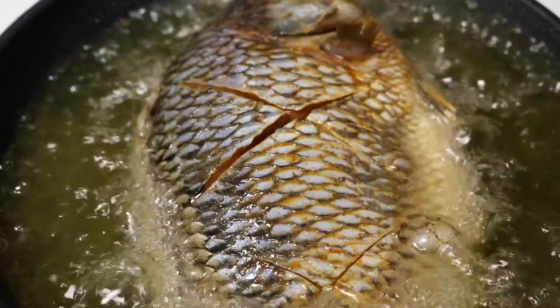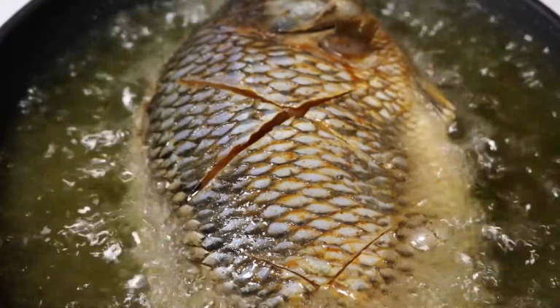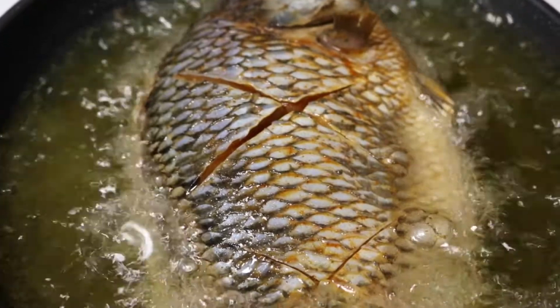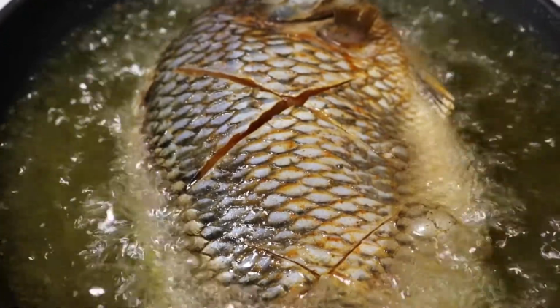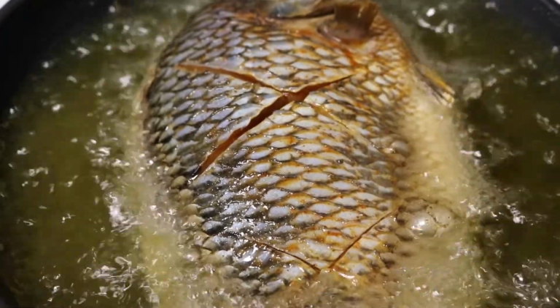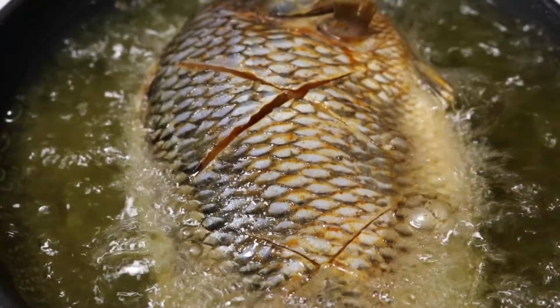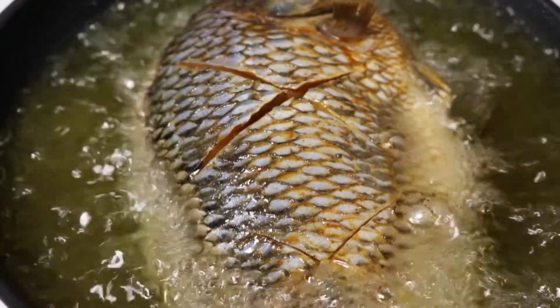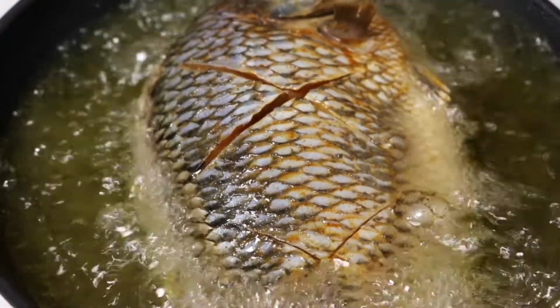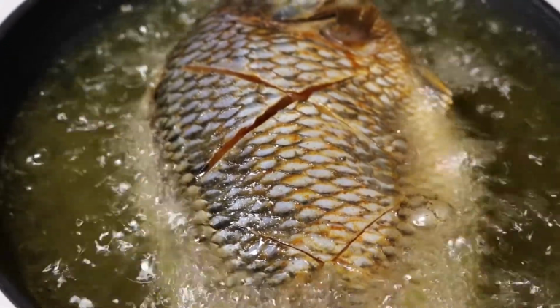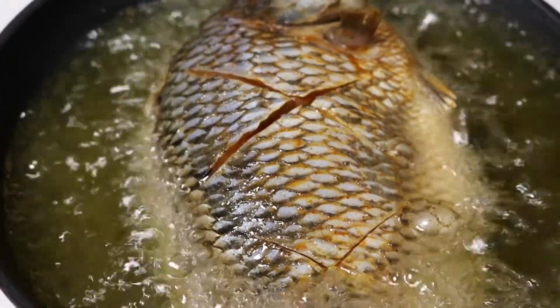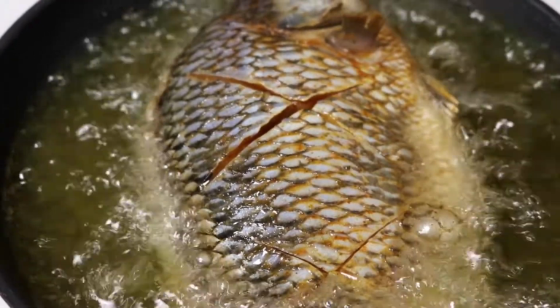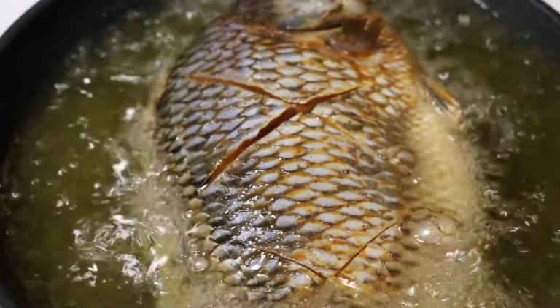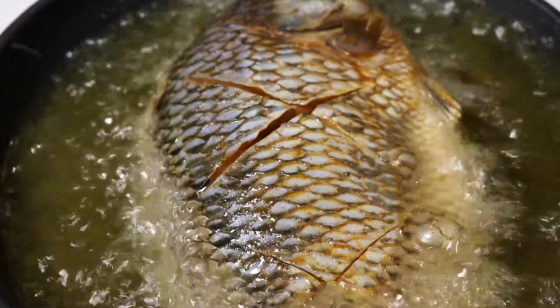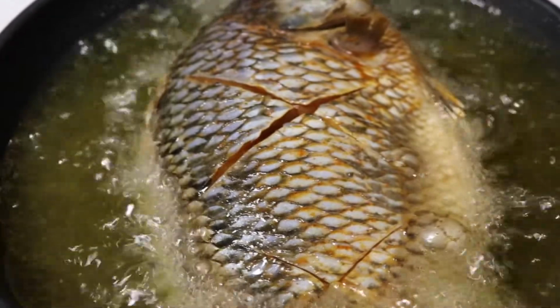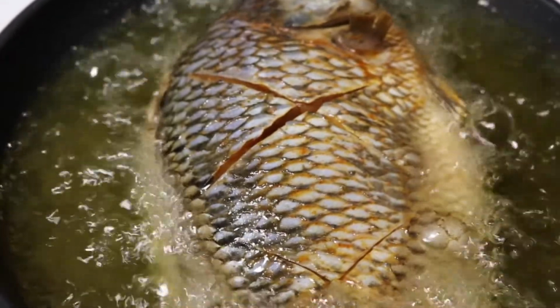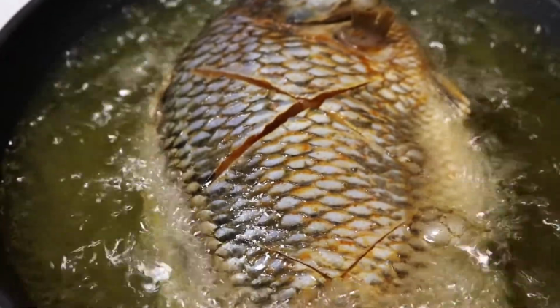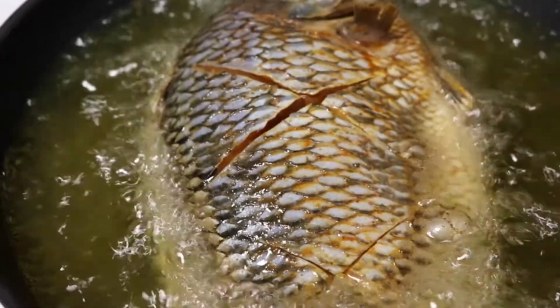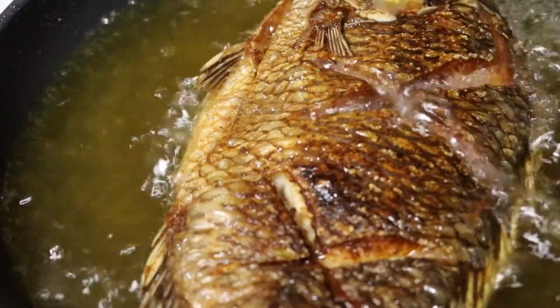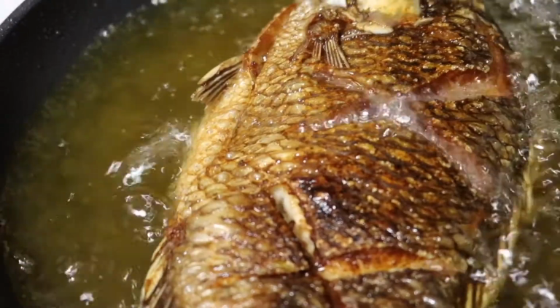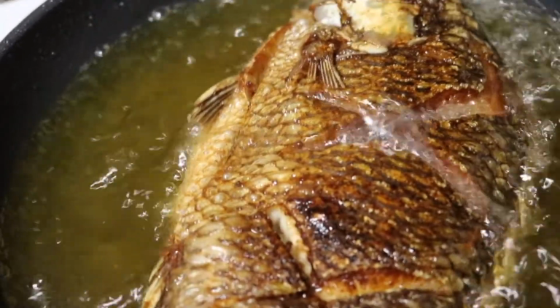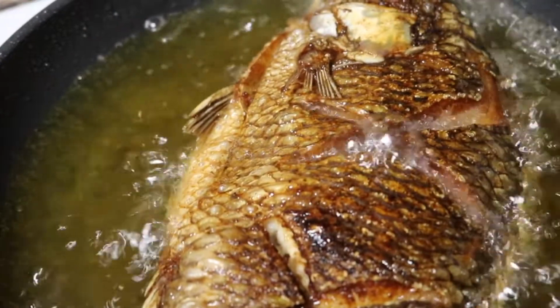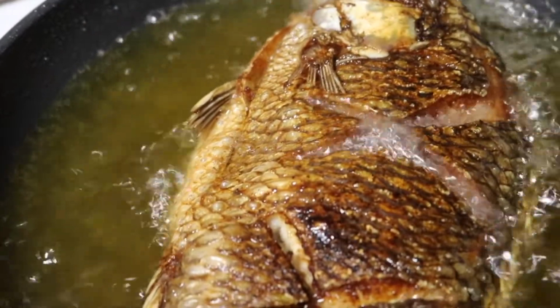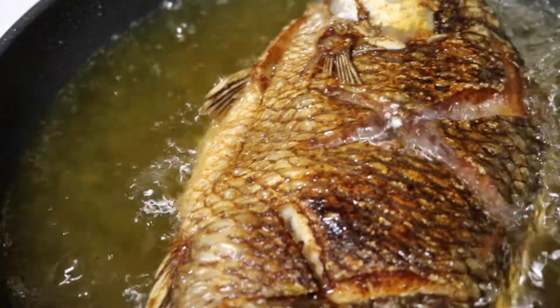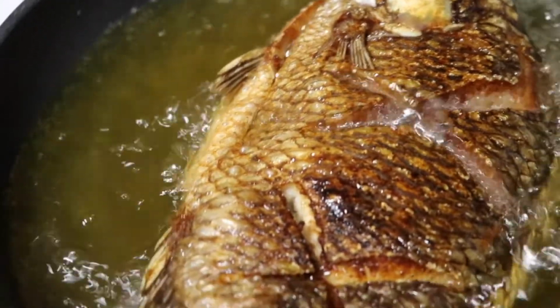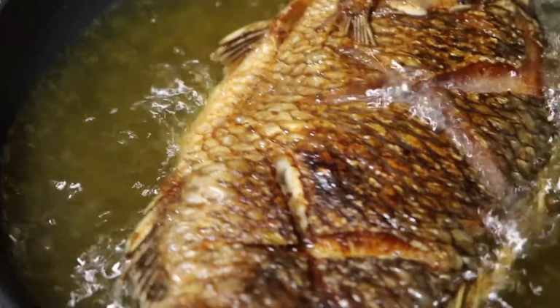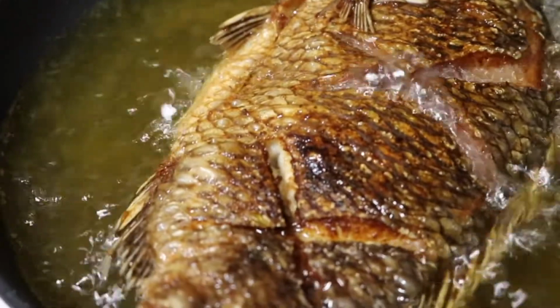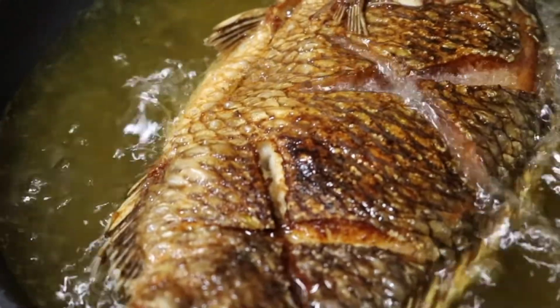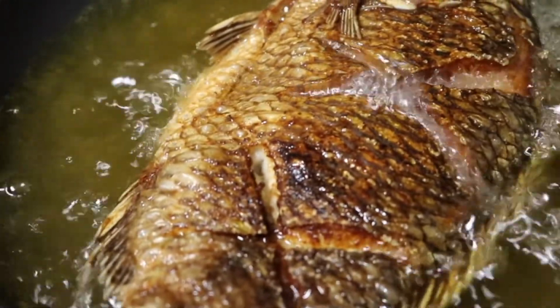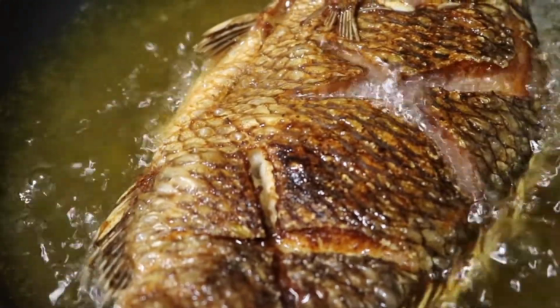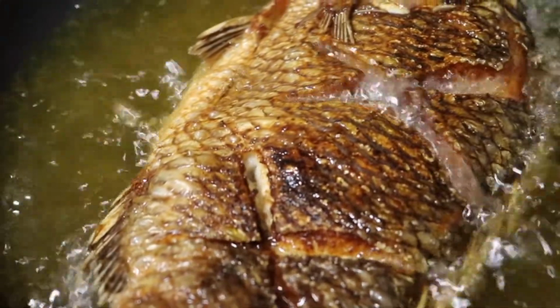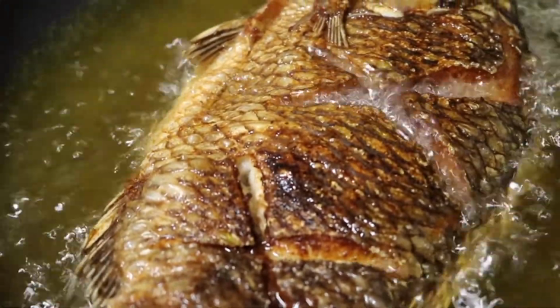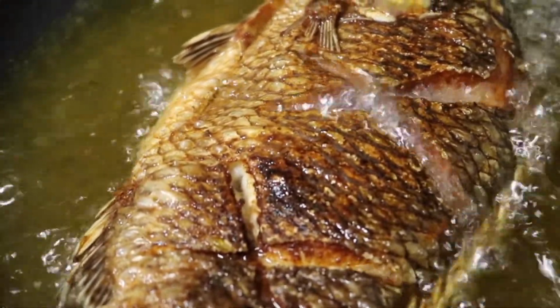When you are frying the fish, try not to turn the stove on too high. I would say the stove should be on medium high. Fry the fish until it is golden brown.